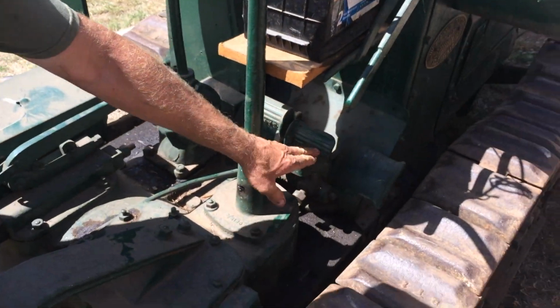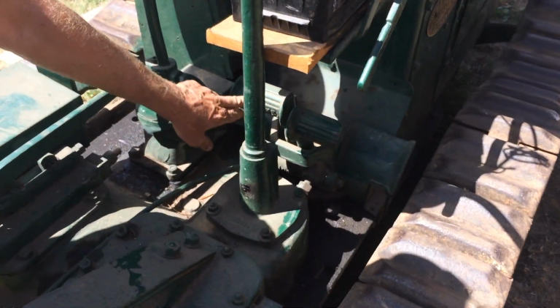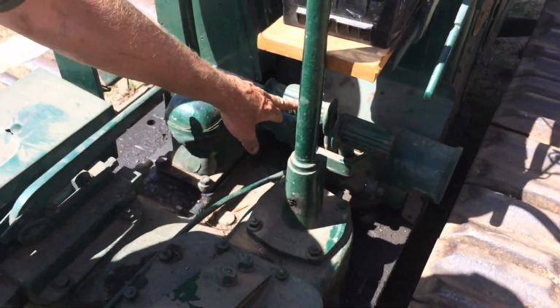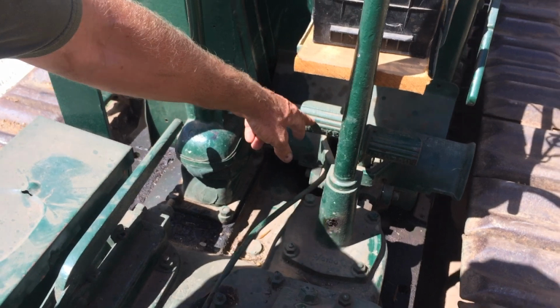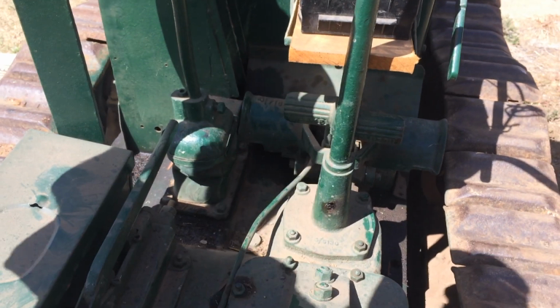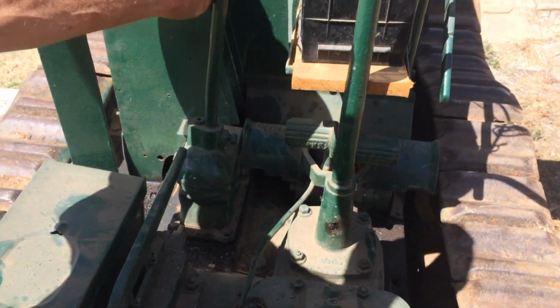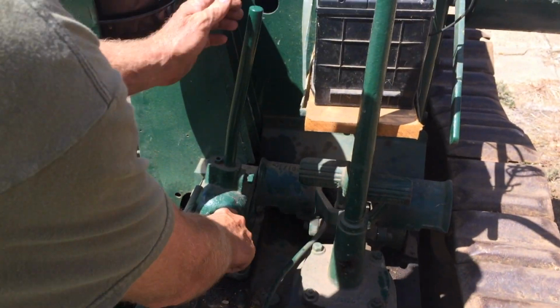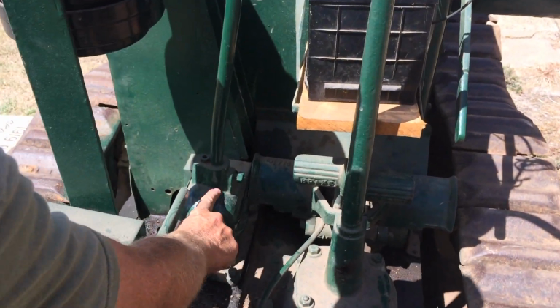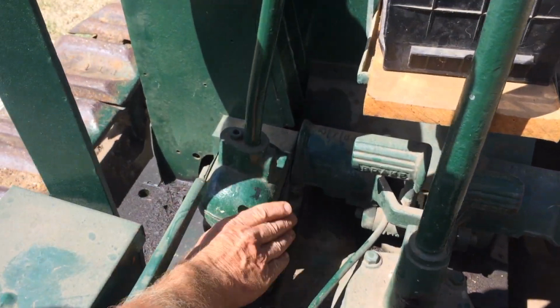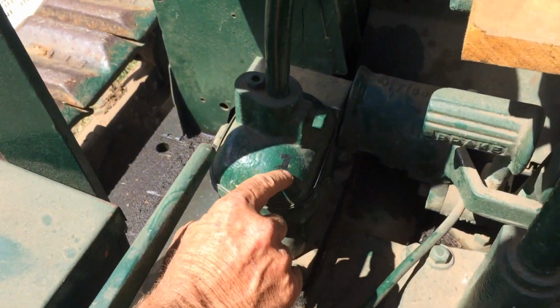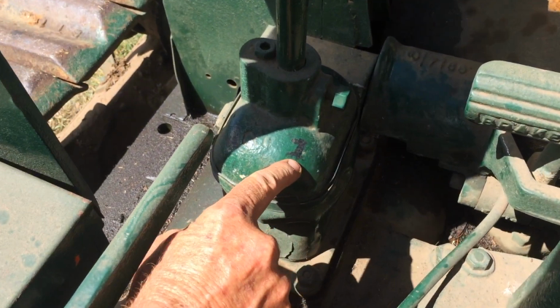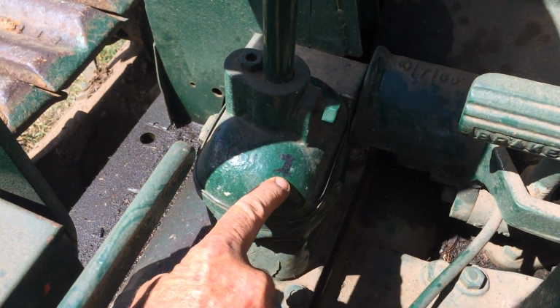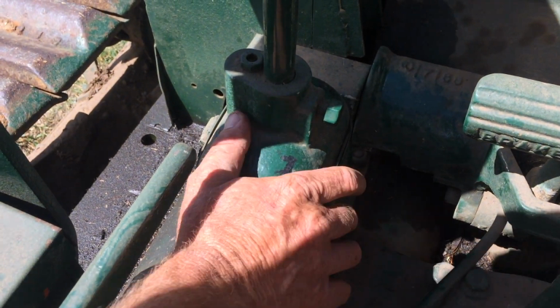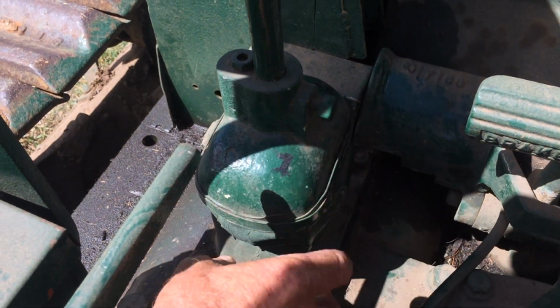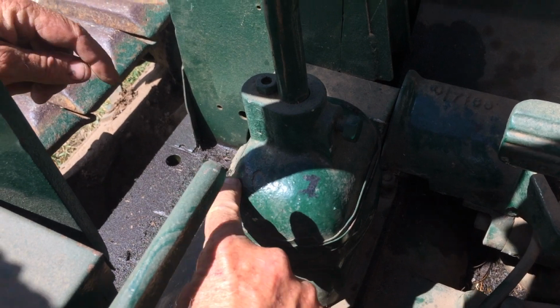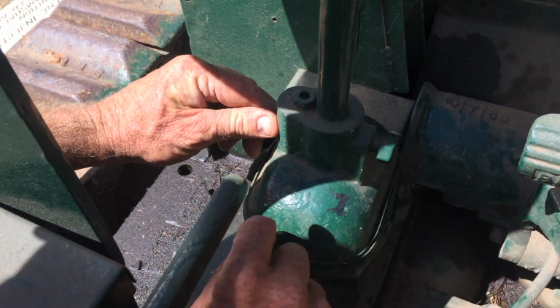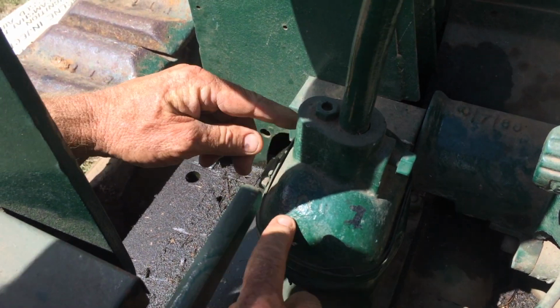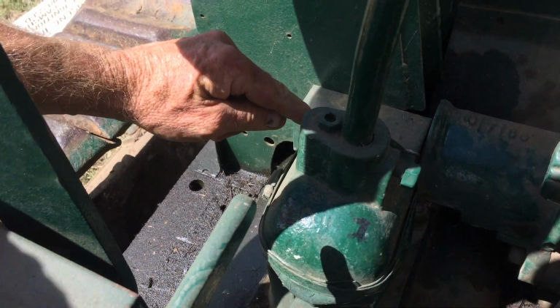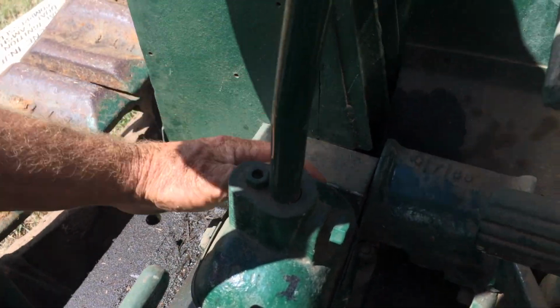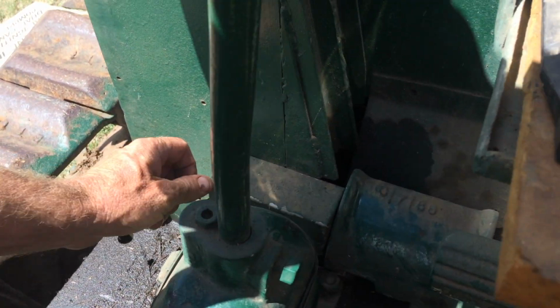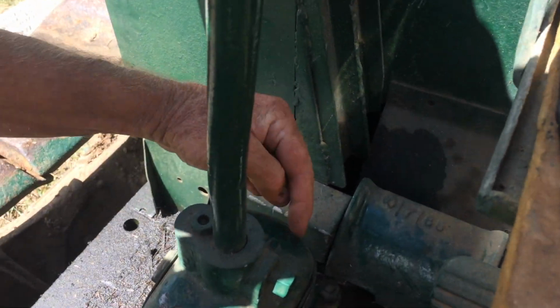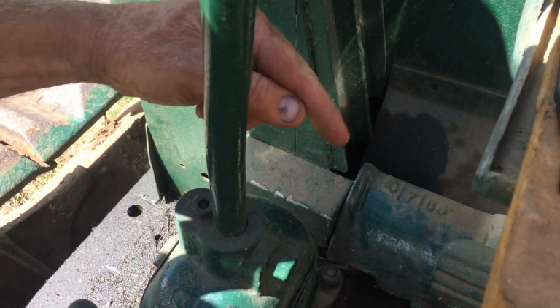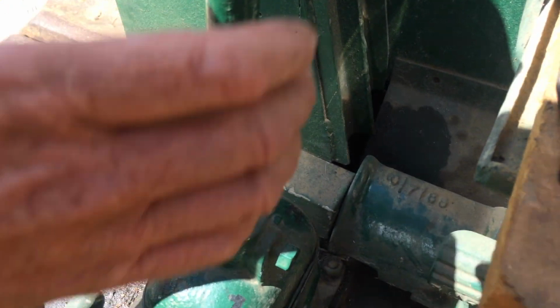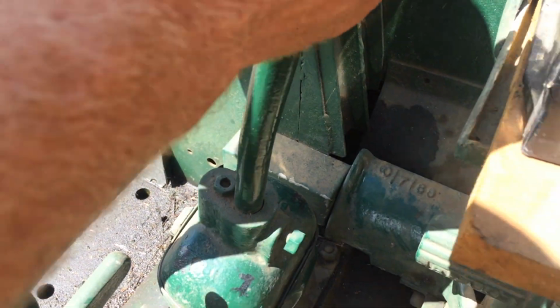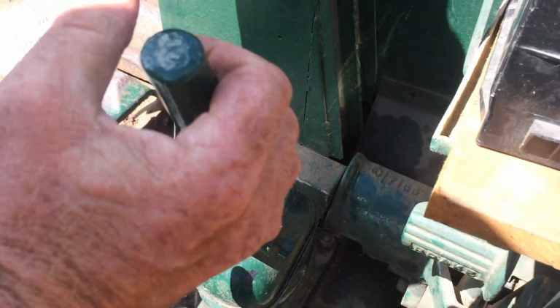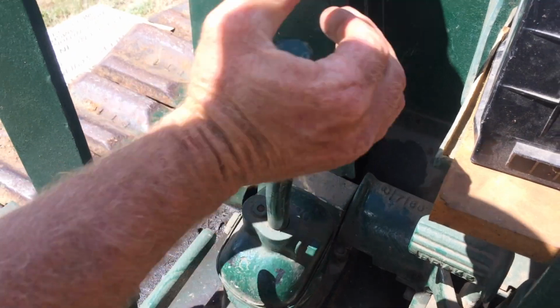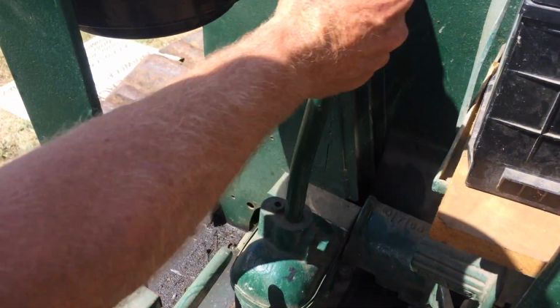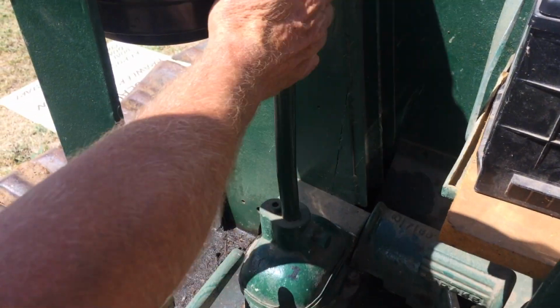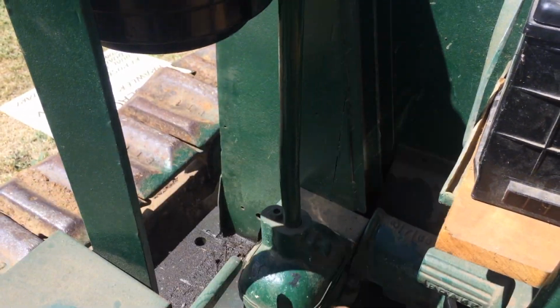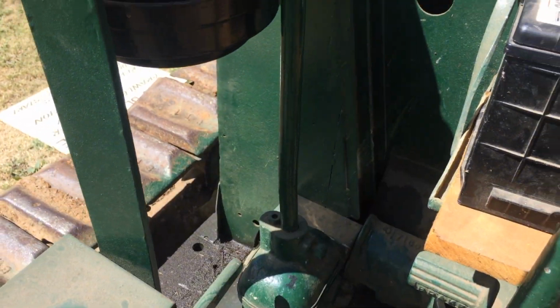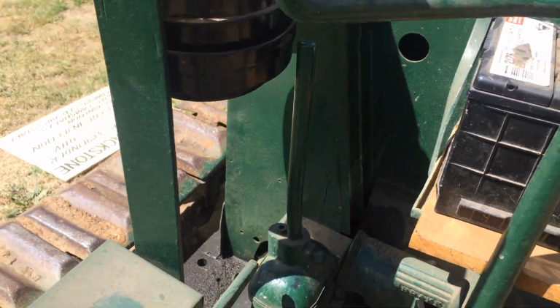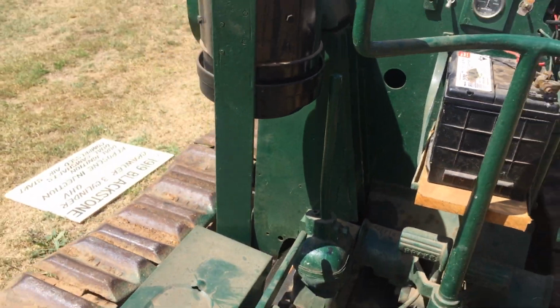Clutch and brakes. The gearbox has the numbers mounted written on it — first gear, second gear, third gear, and then reverse is up here. So that's first gear right there. We'll make sure it's in neutral. Coming on around.